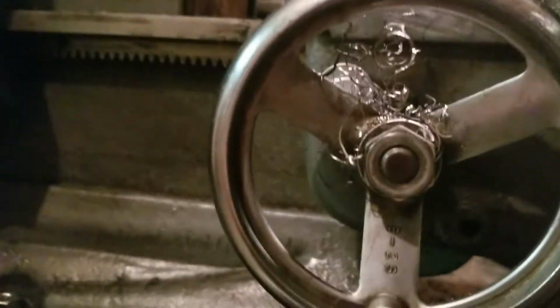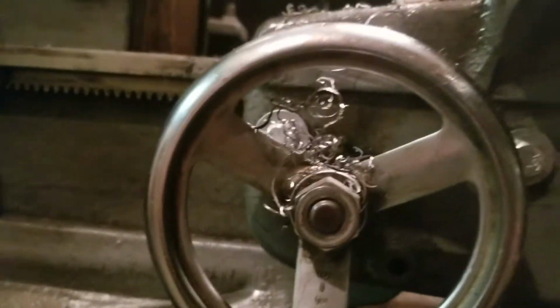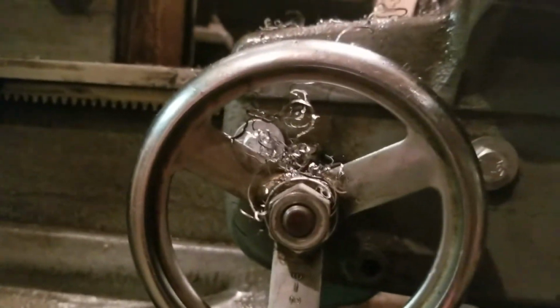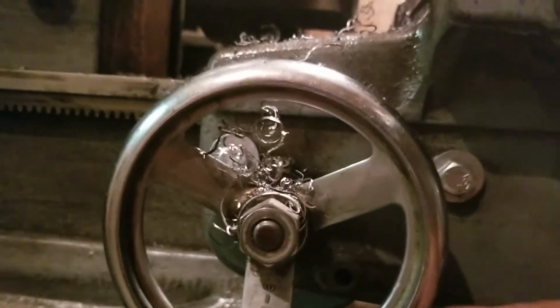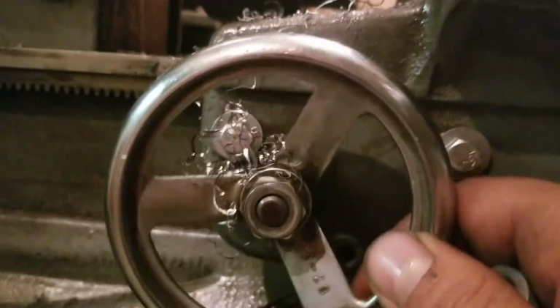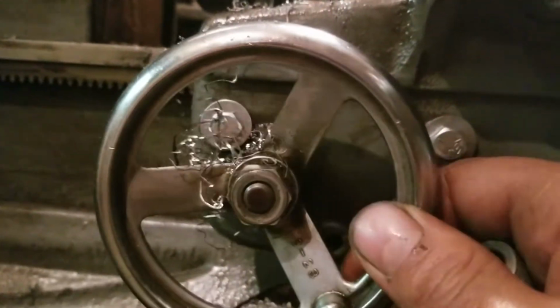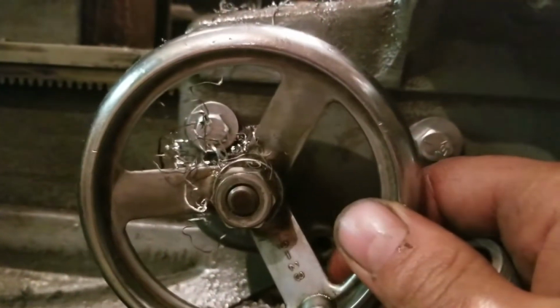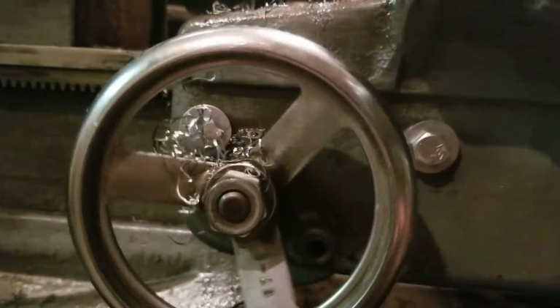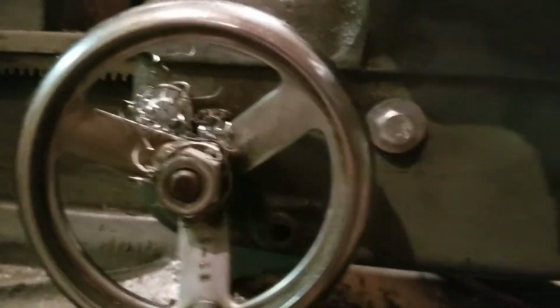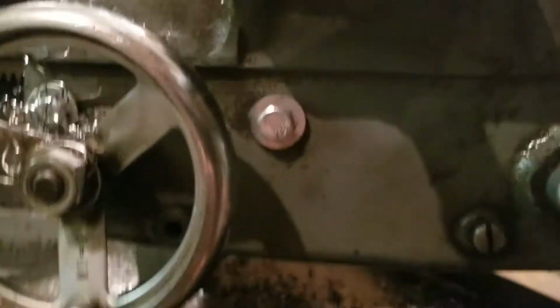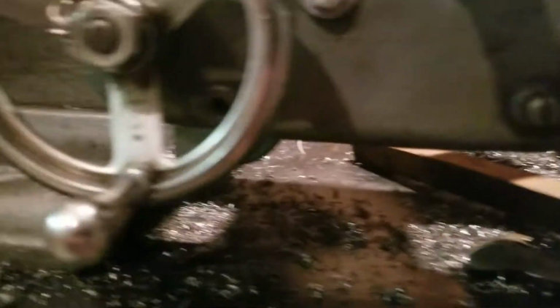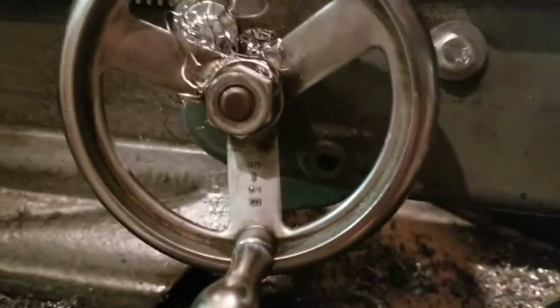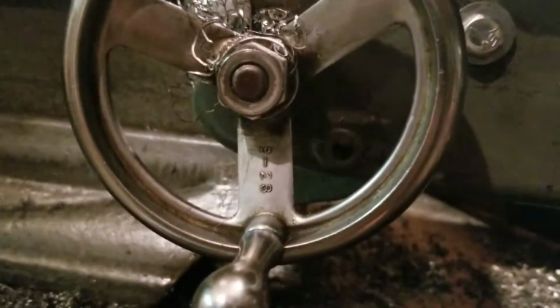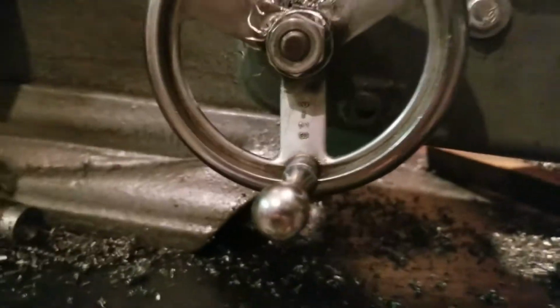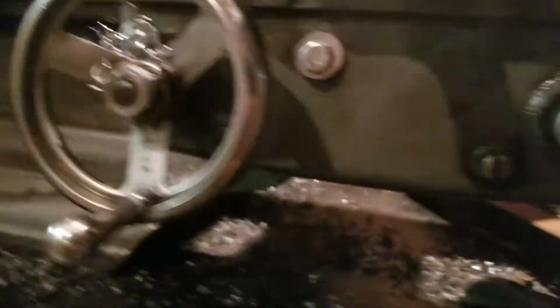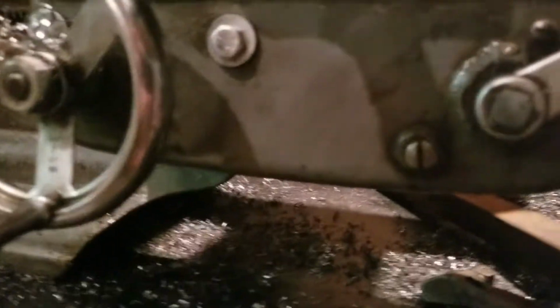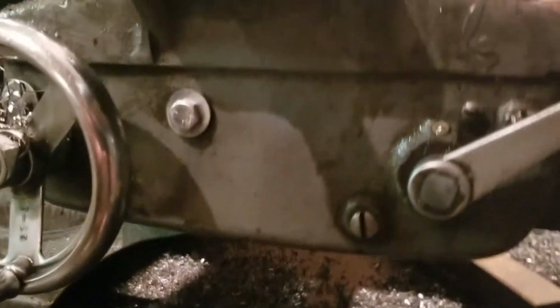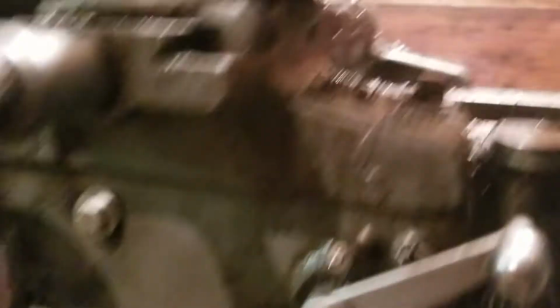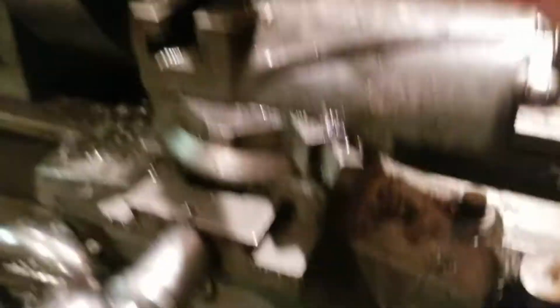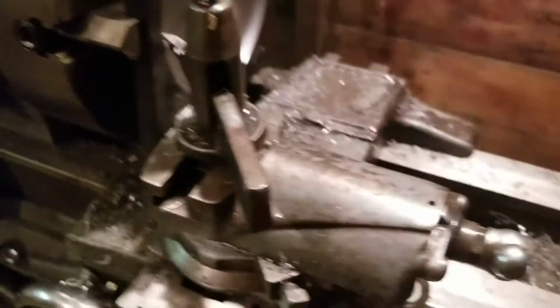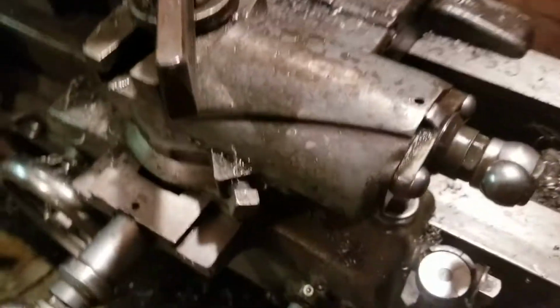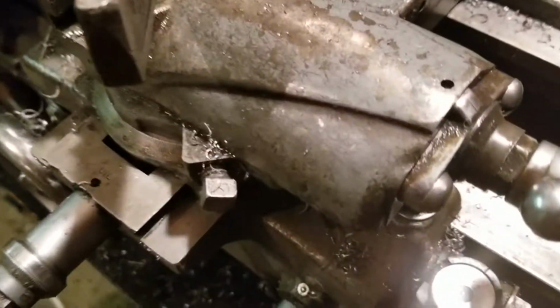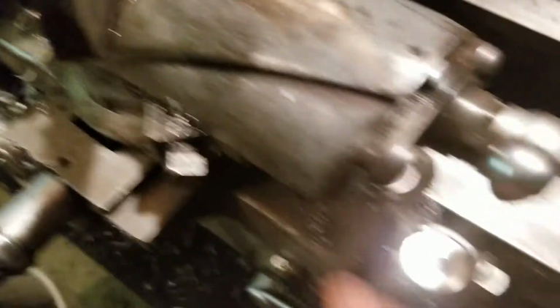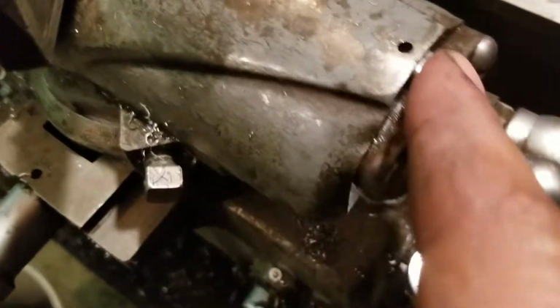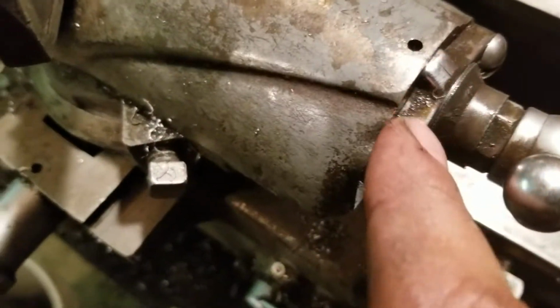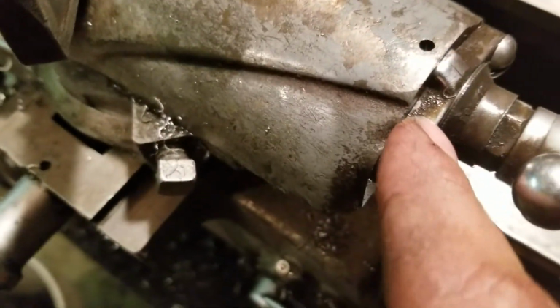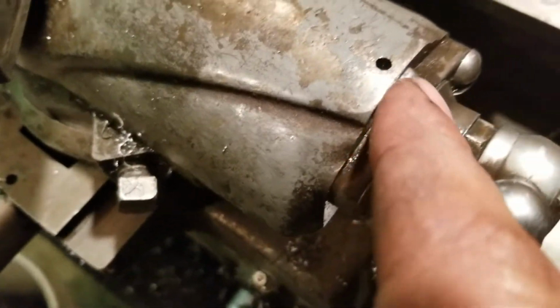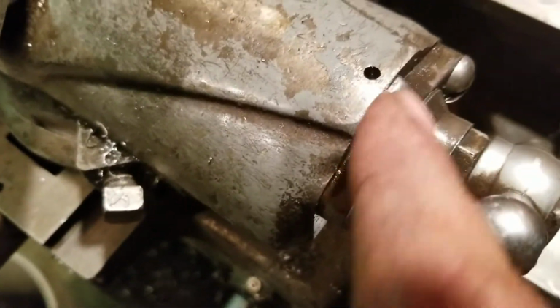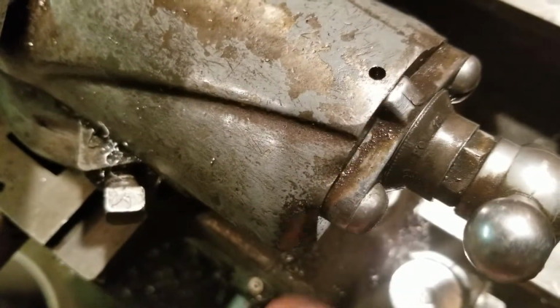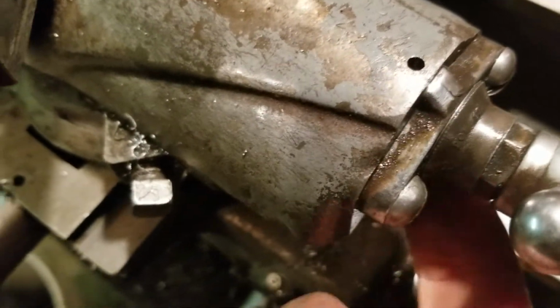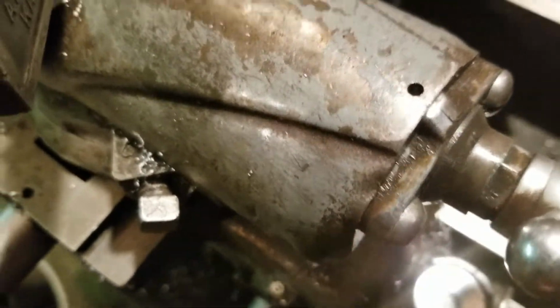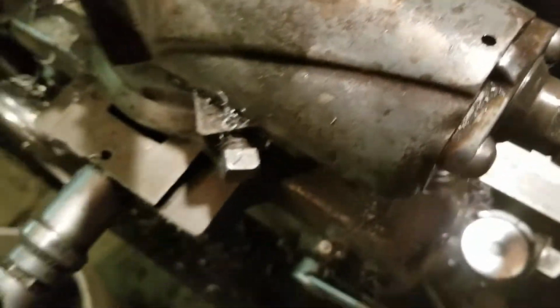Right now there's only two bolts. See the one back there? There's one on the bottom. The guy who put this together had it taken apart — this was upside down. I'm like, where's the witness mark? I reach underneath and there it is.